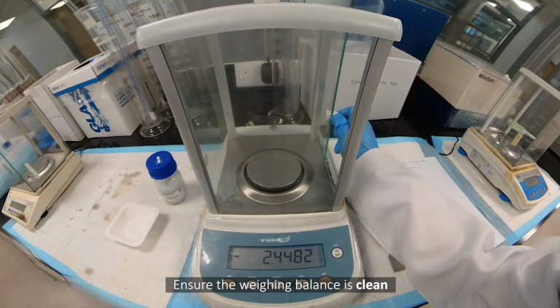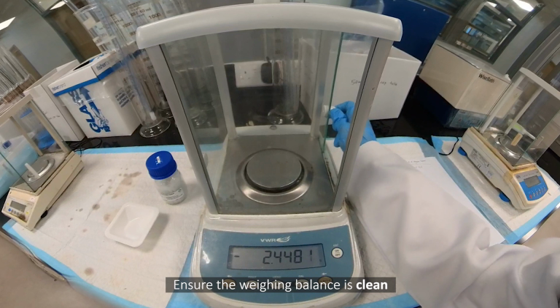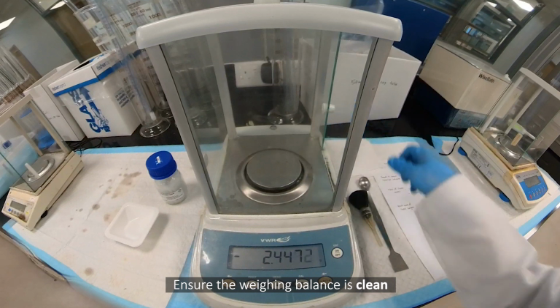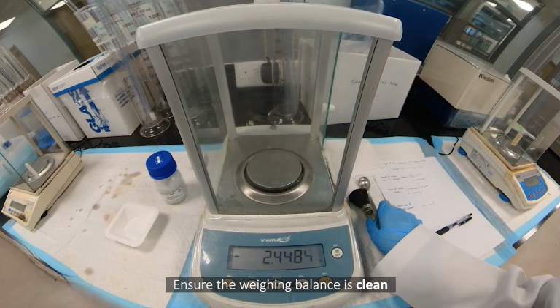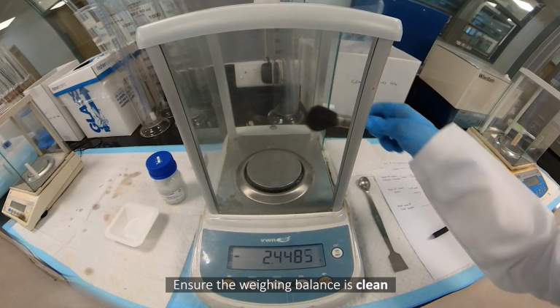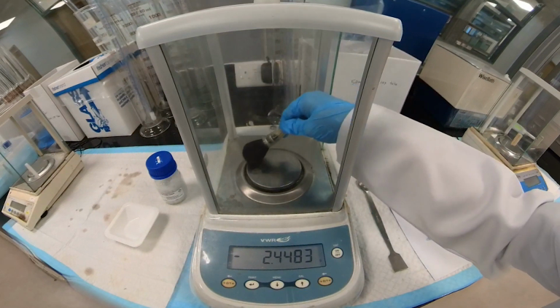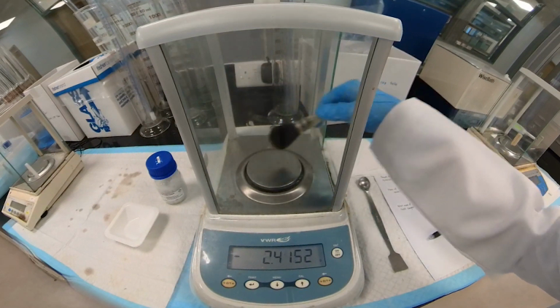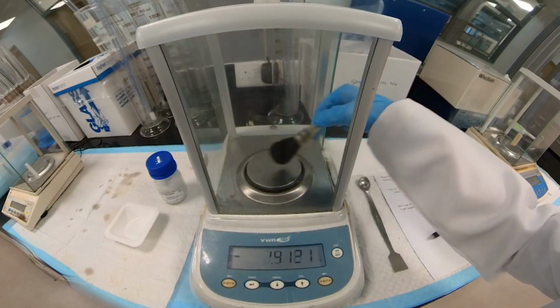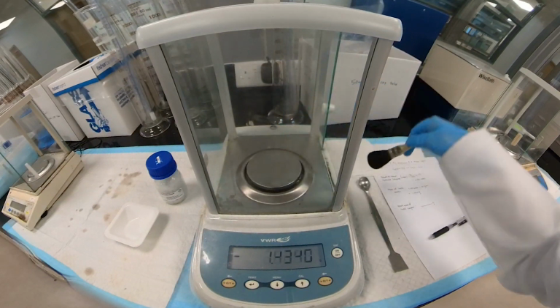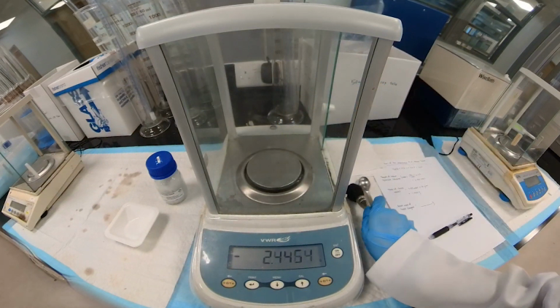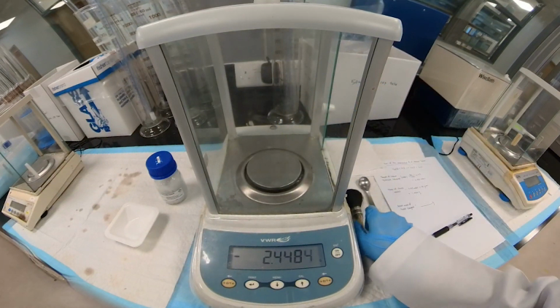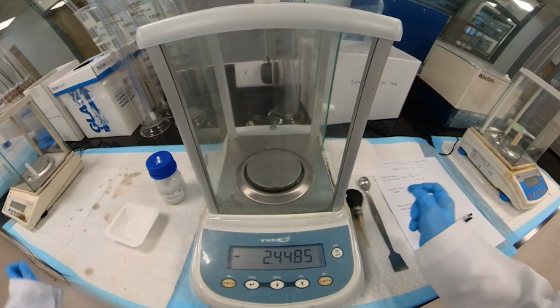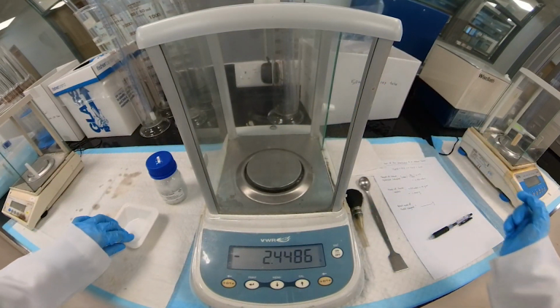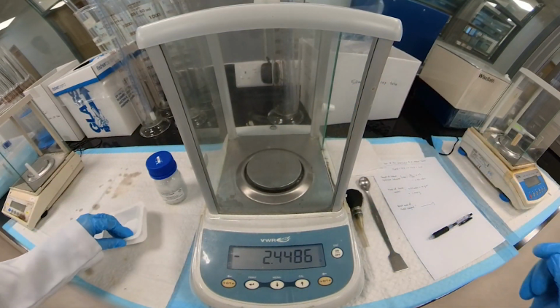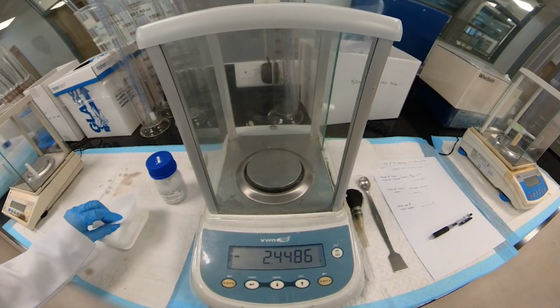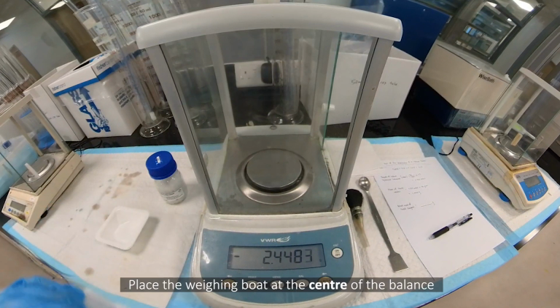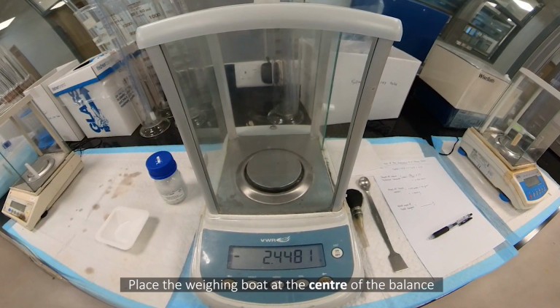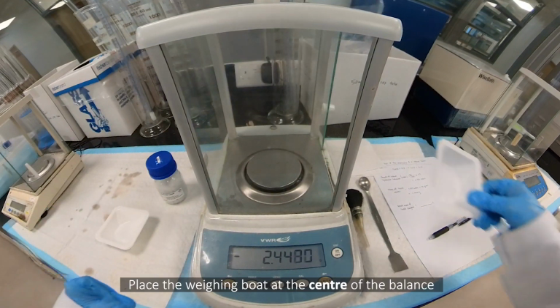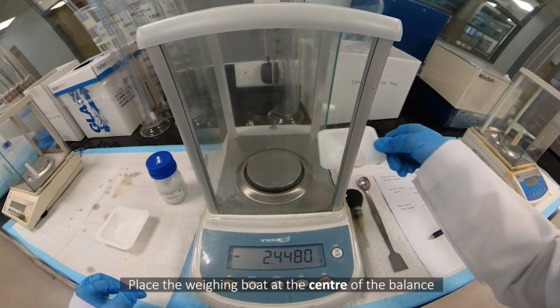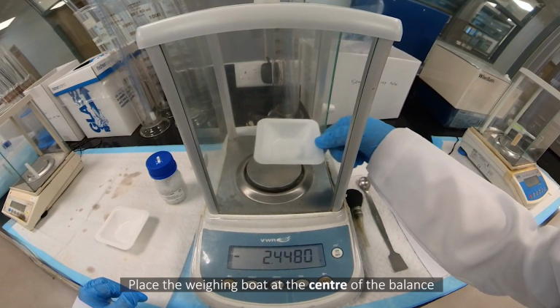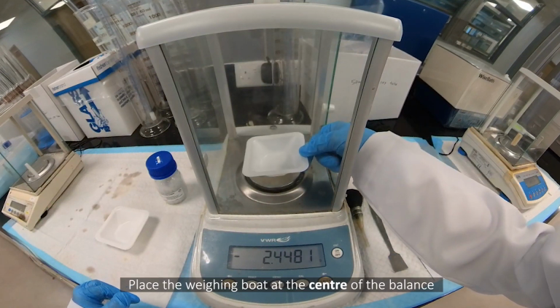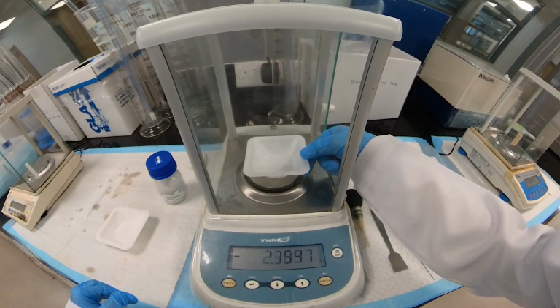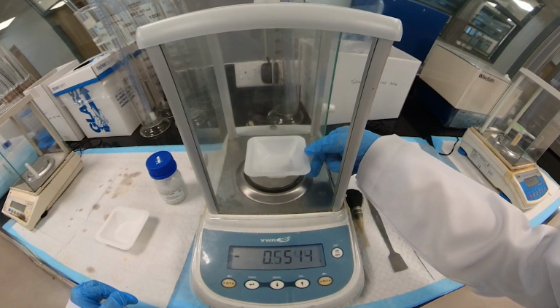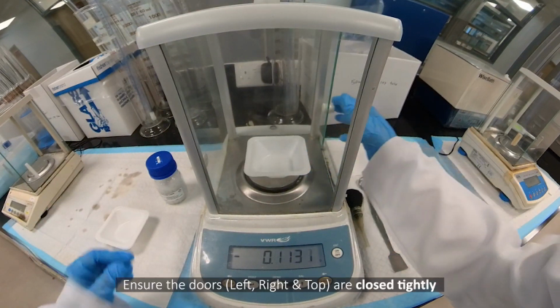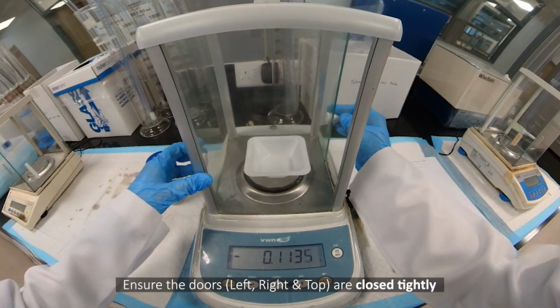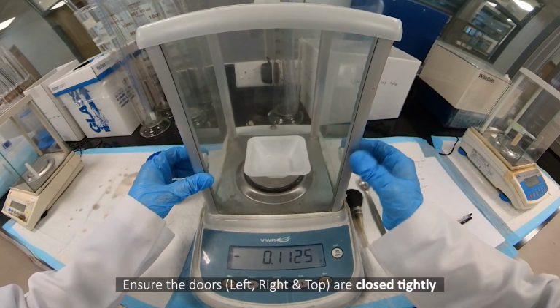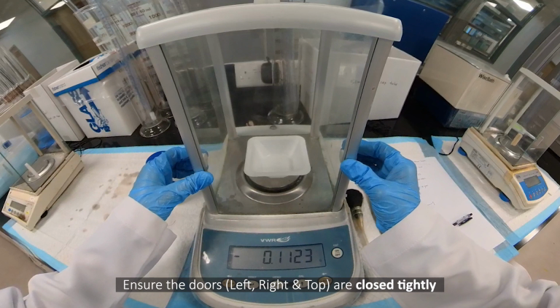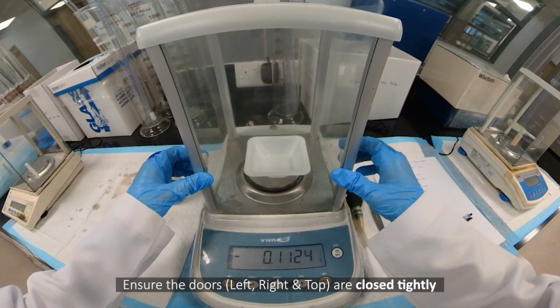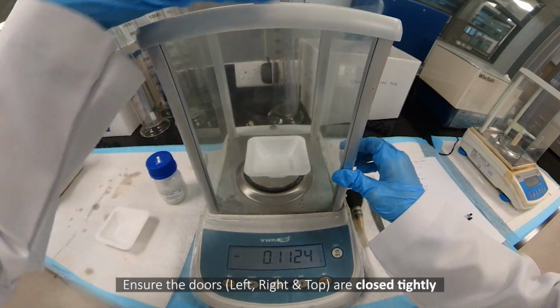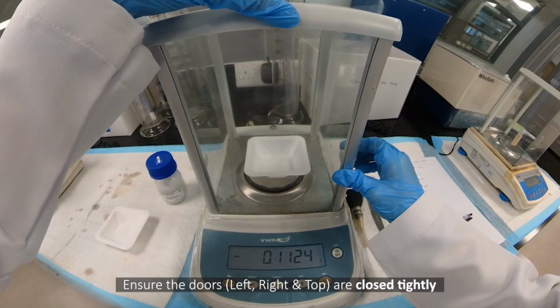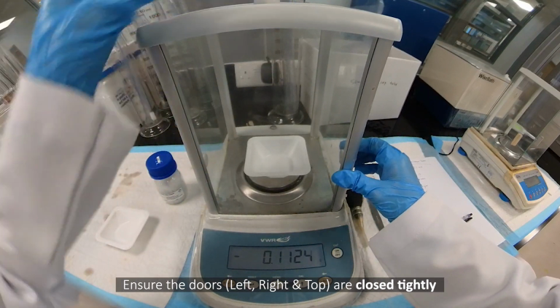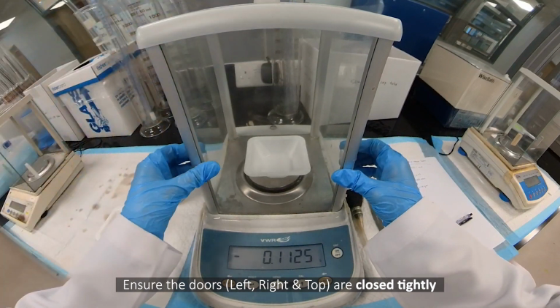Ensure the weighing balance is clean. Place the weighing boat at the center of the balance. Ensure the doors — left, right, and top — are closed tightly.